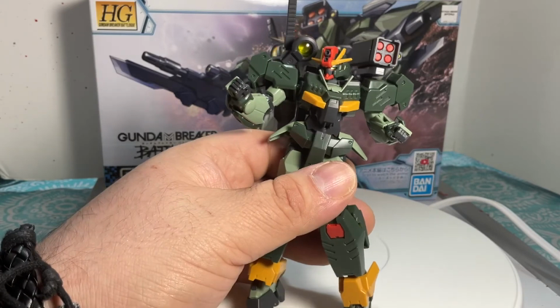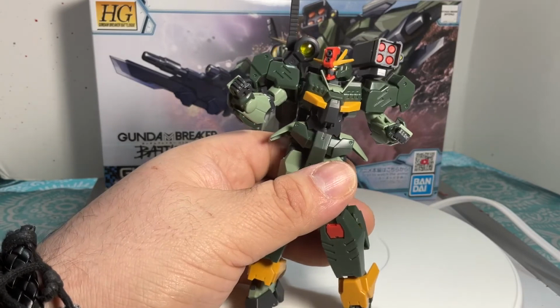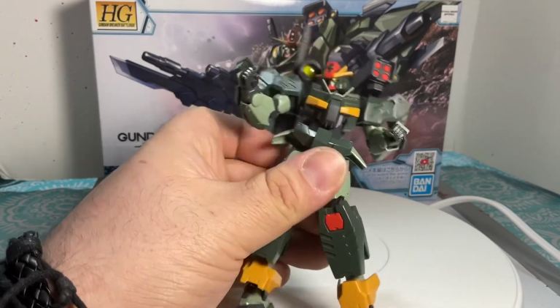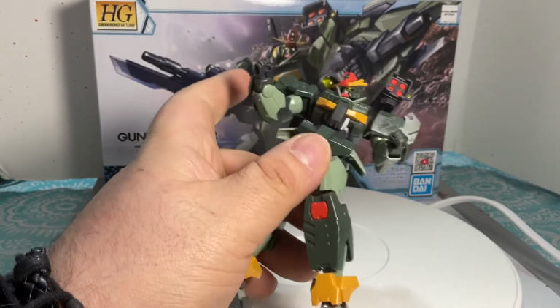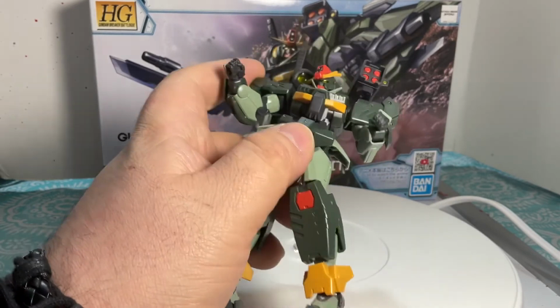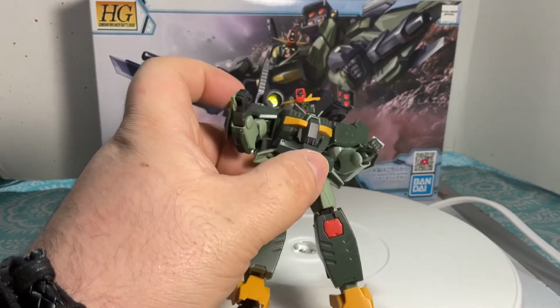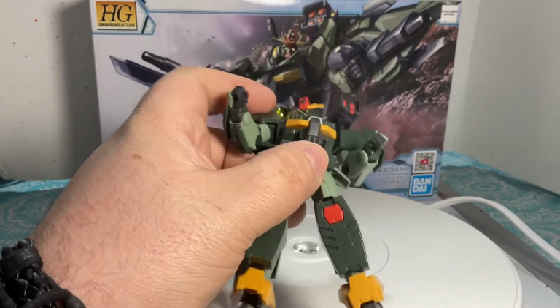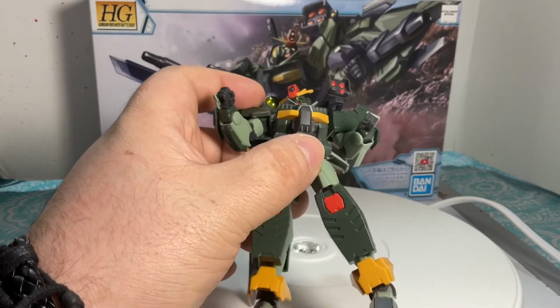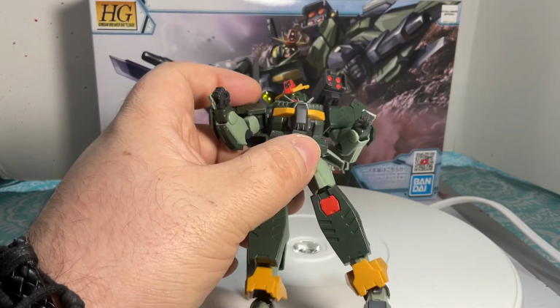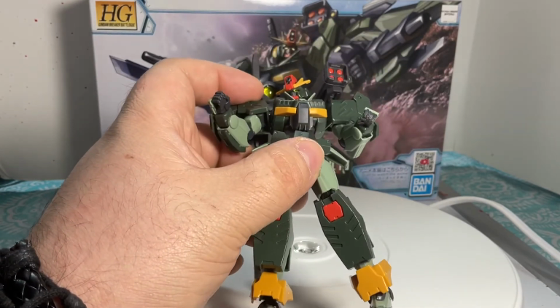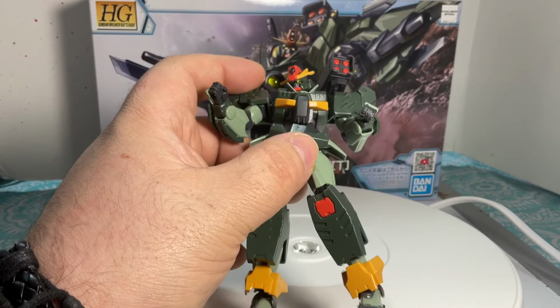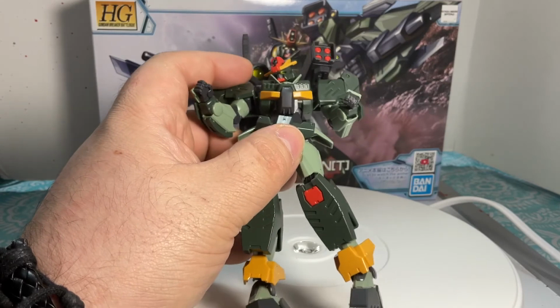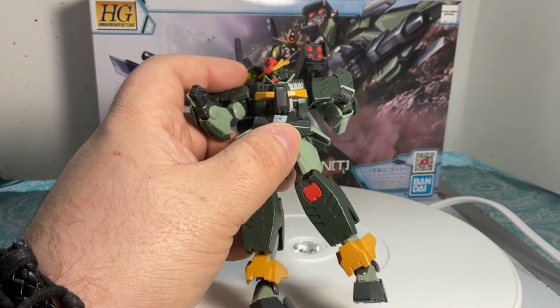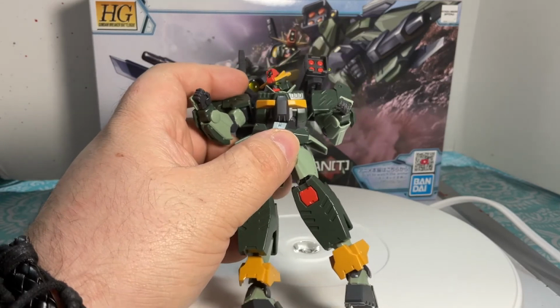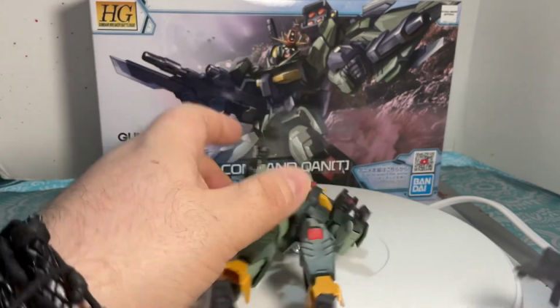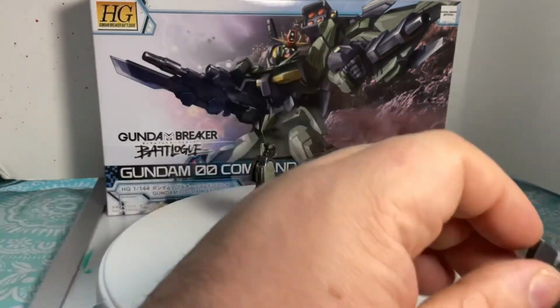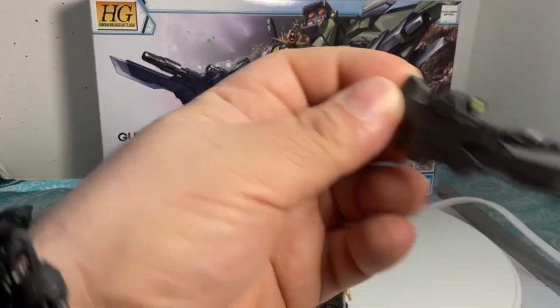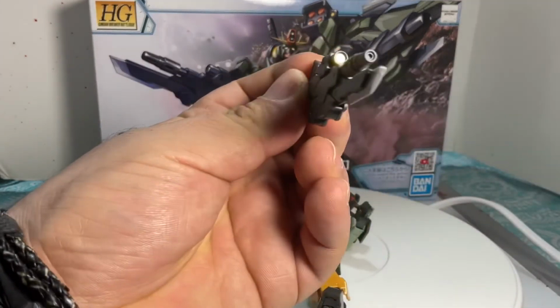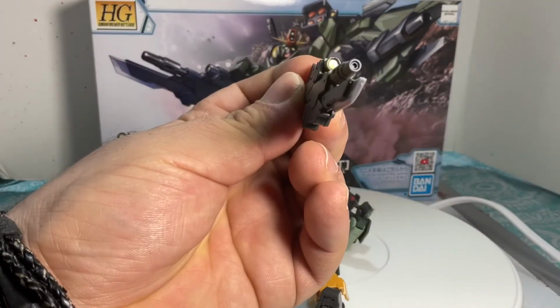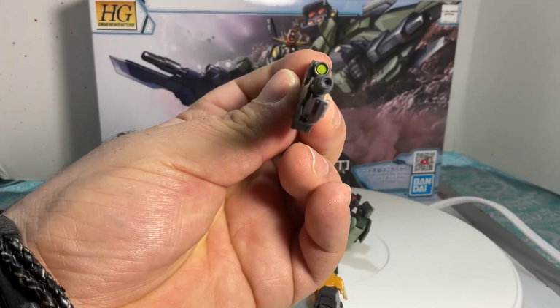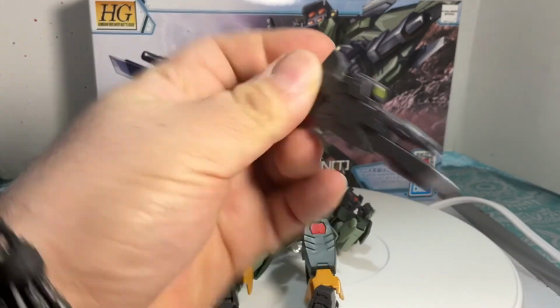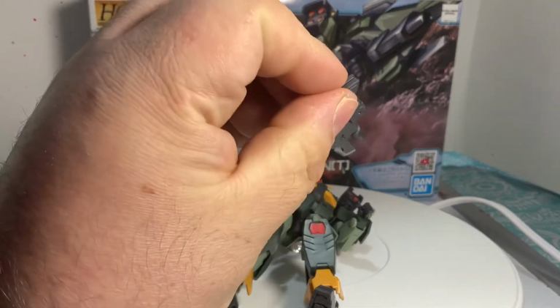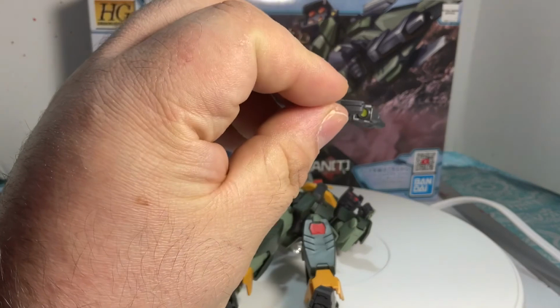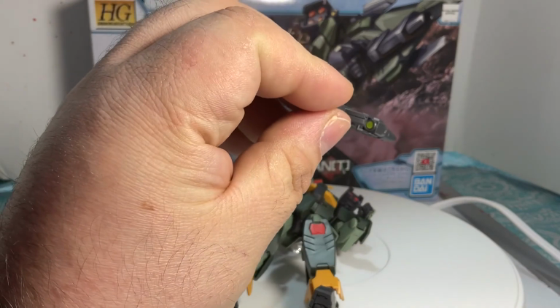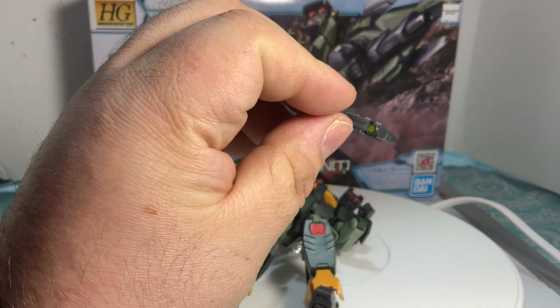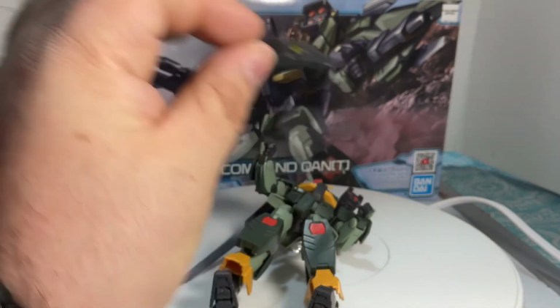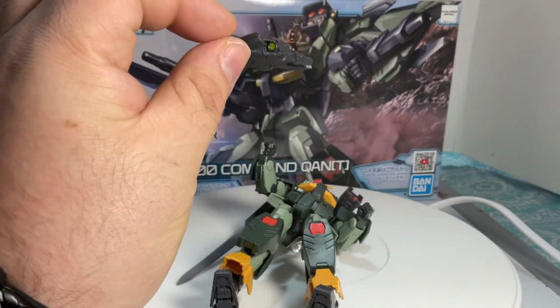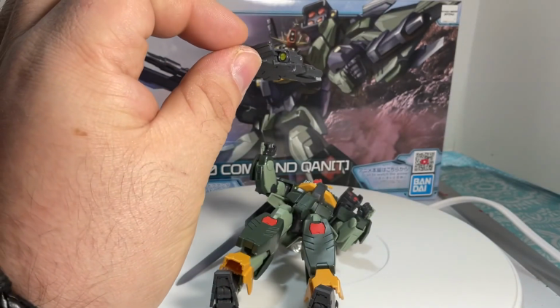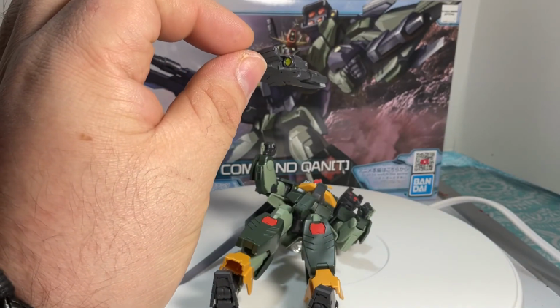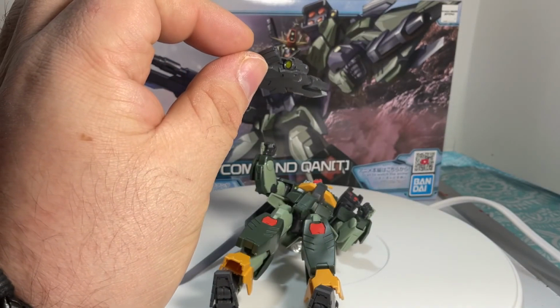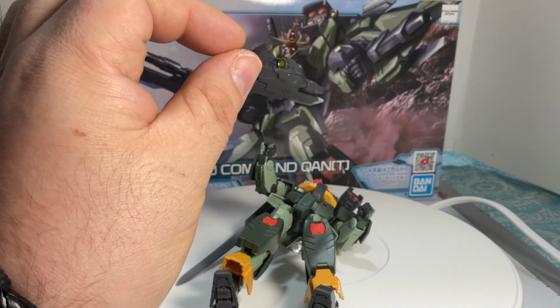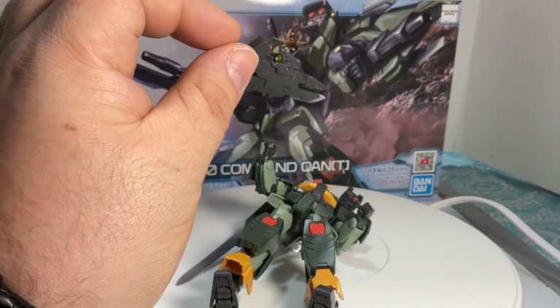Seriously, I forgot to mention — really quick, if it's not obvious, it's yellow. There's also a sticker, and there's a sticker in the front of the gun and in the back. Don't know why I forgot — it's probably because I hate stickers.